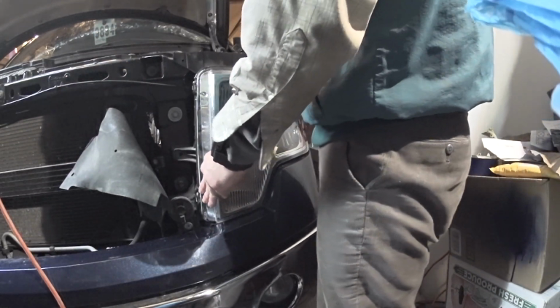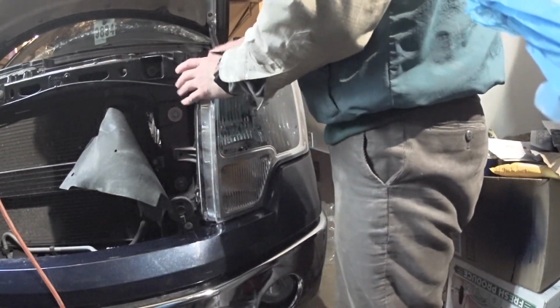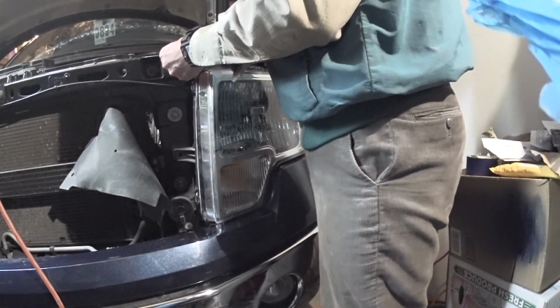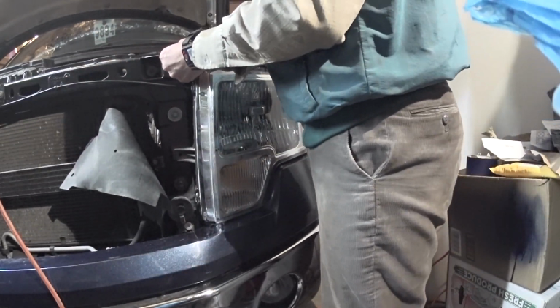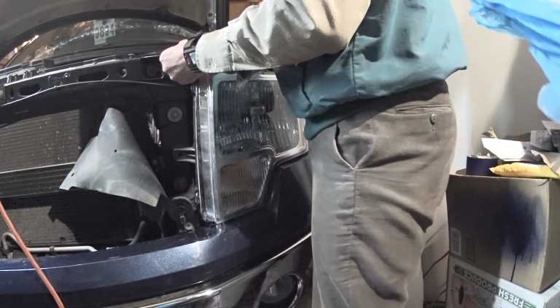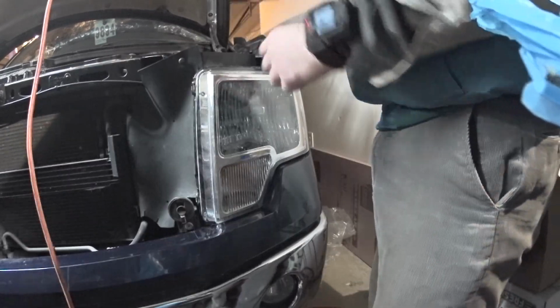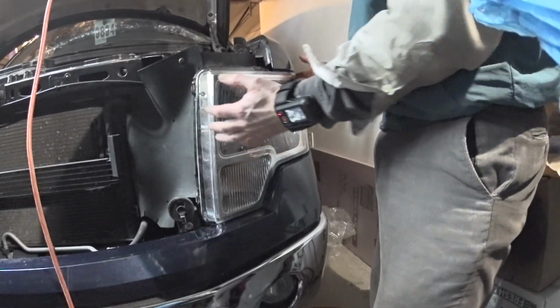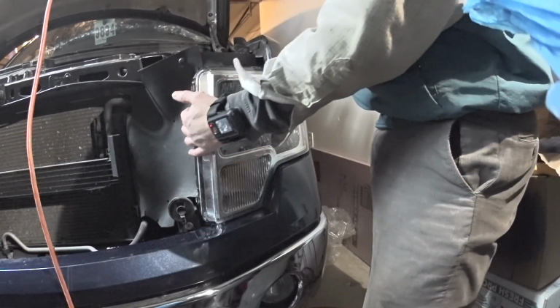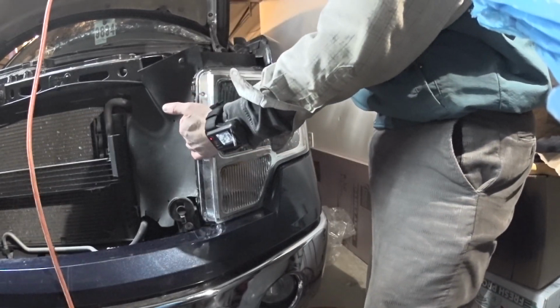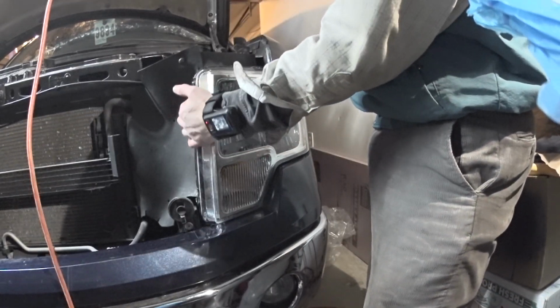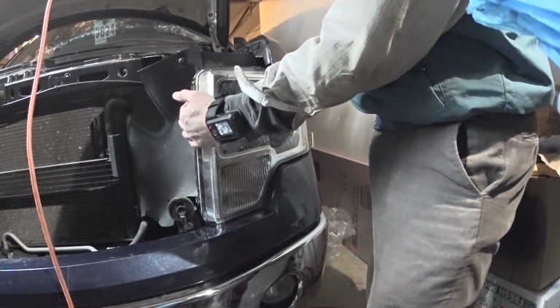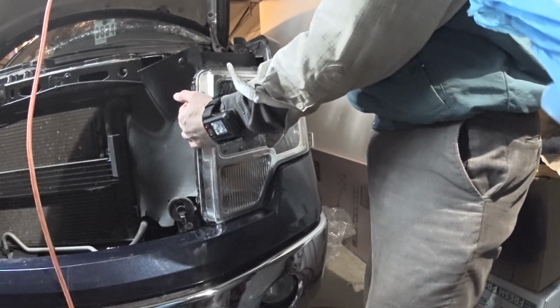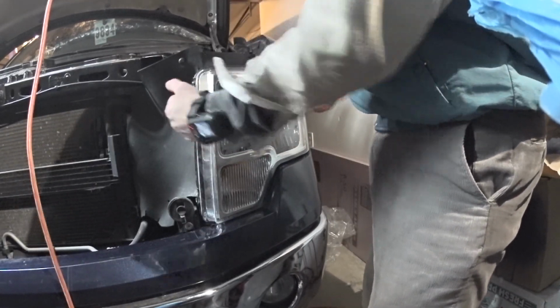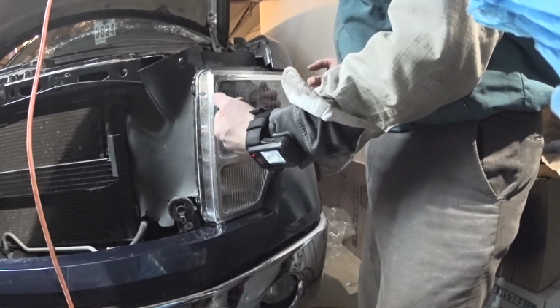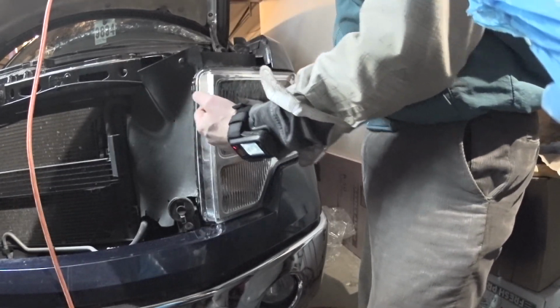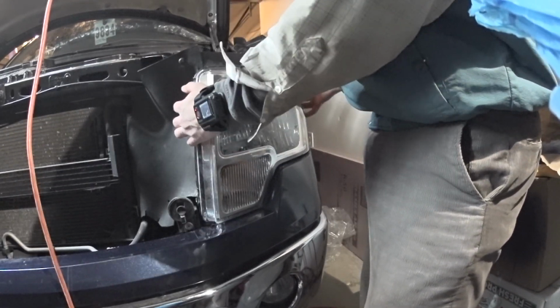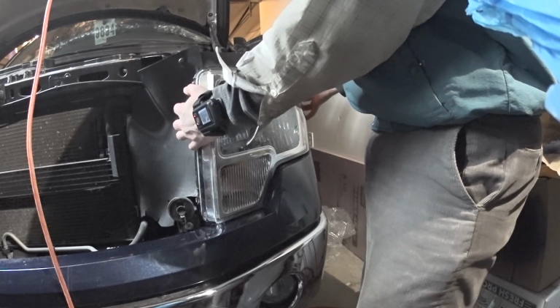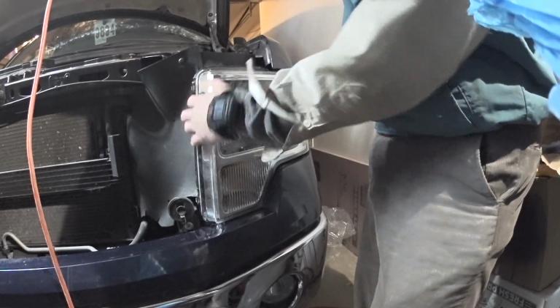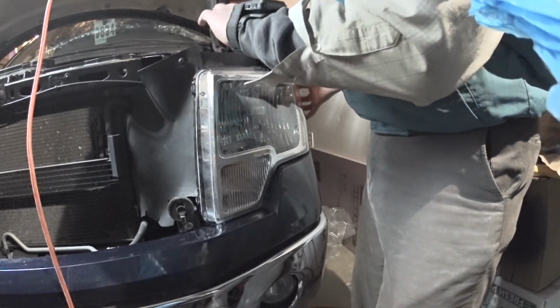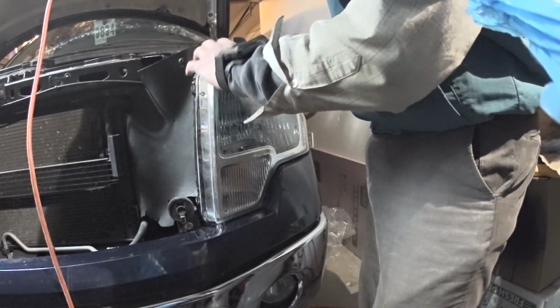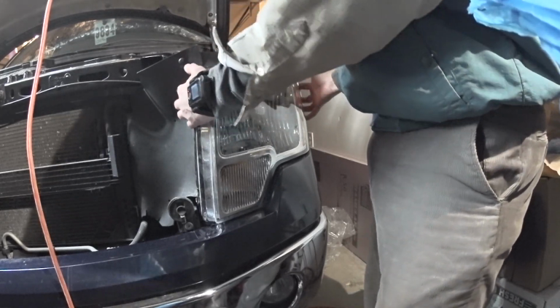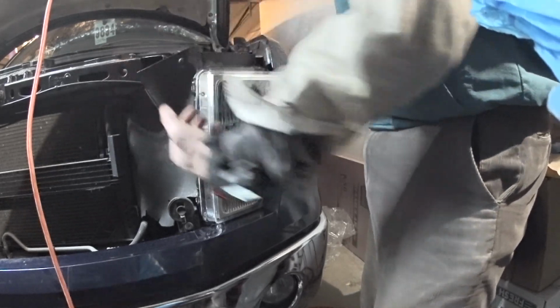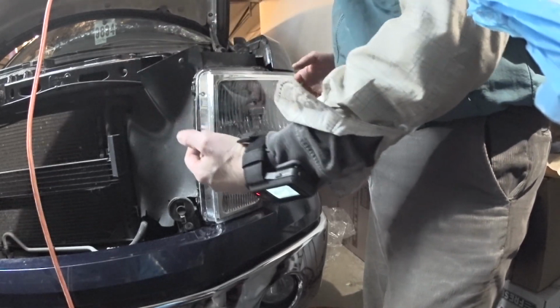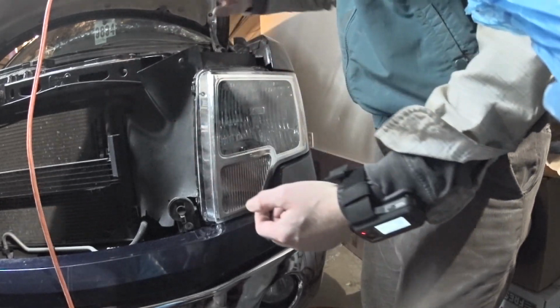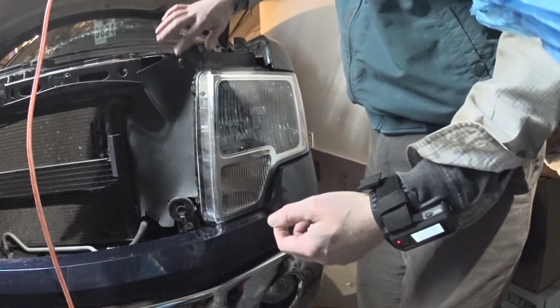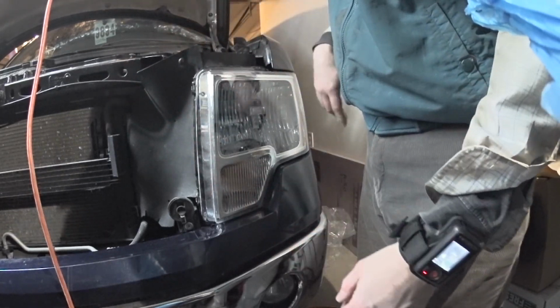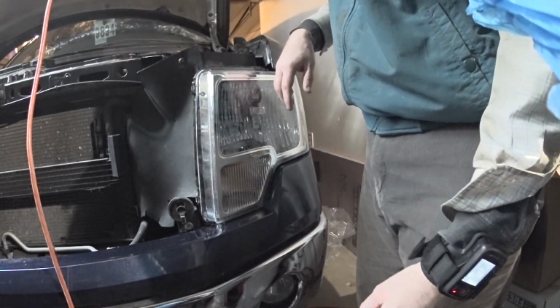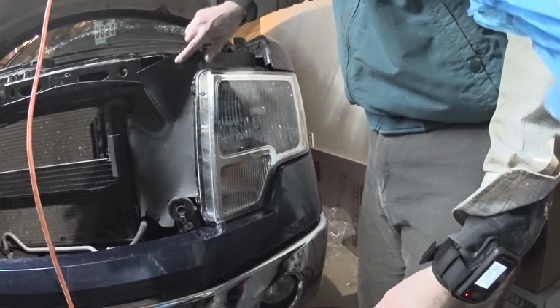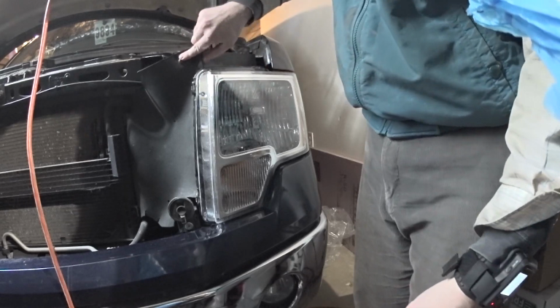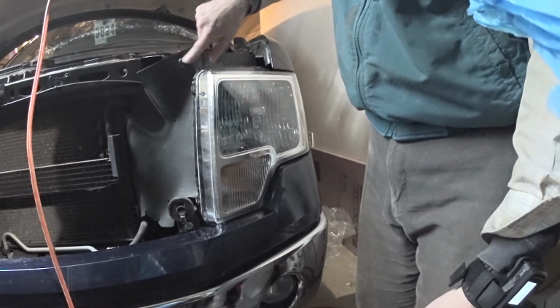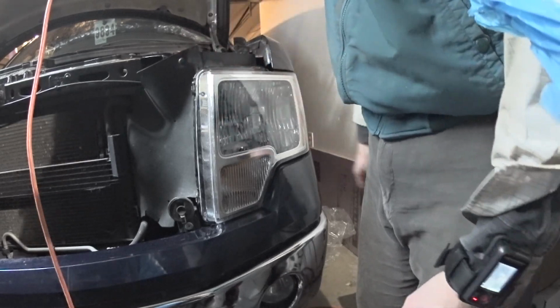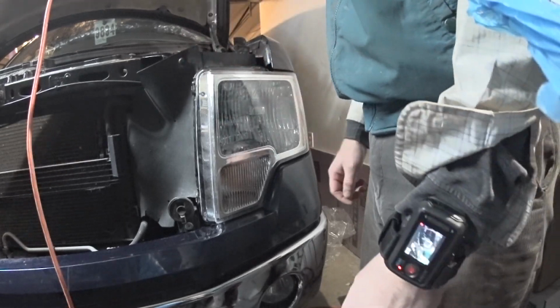To remove the headlight, it's basically the same process in reverse. You pull on it, grabbing it carefully, and this is the last point that you want to detach.